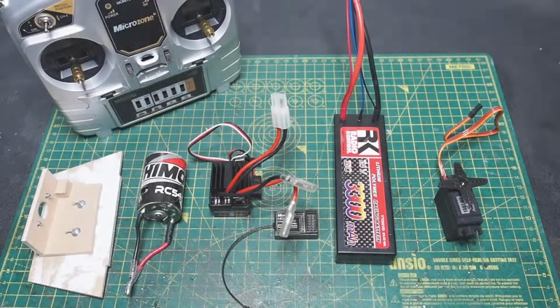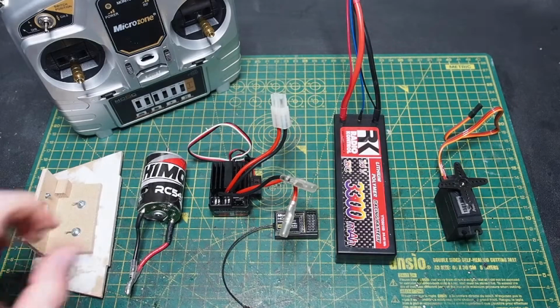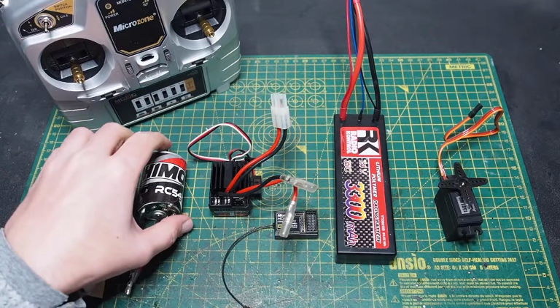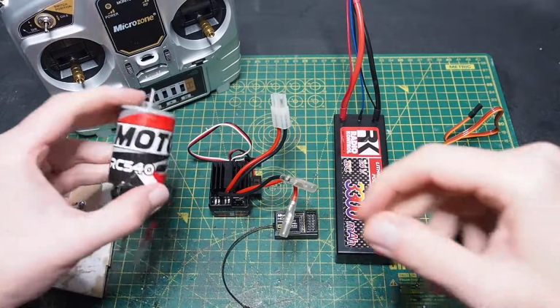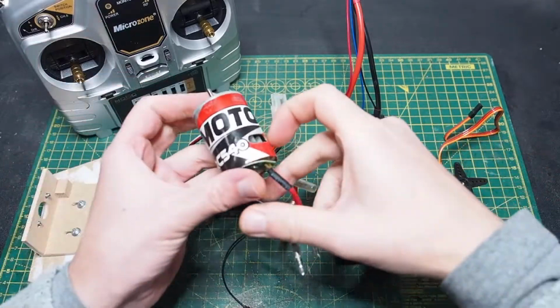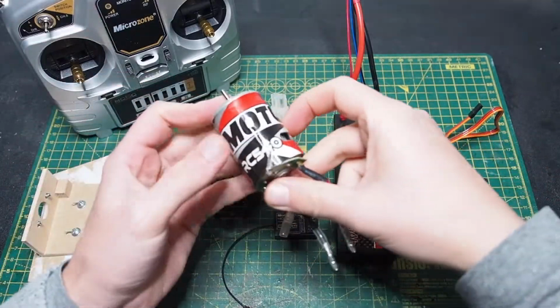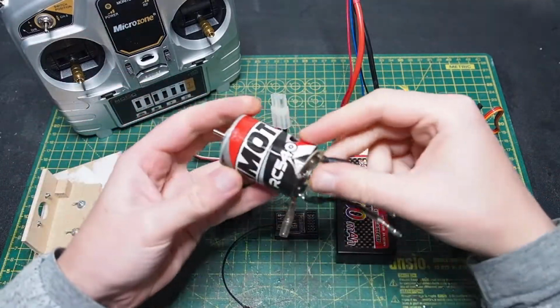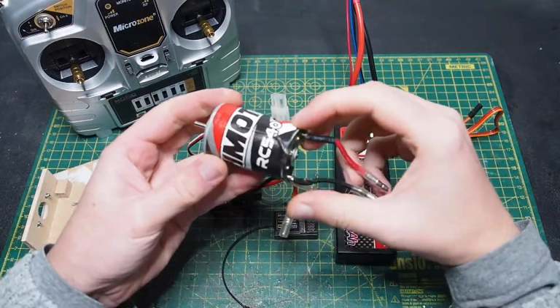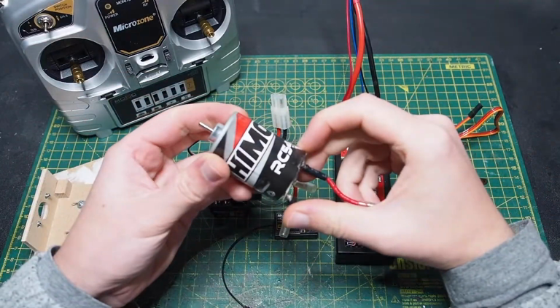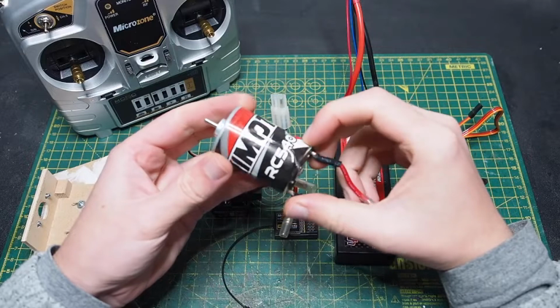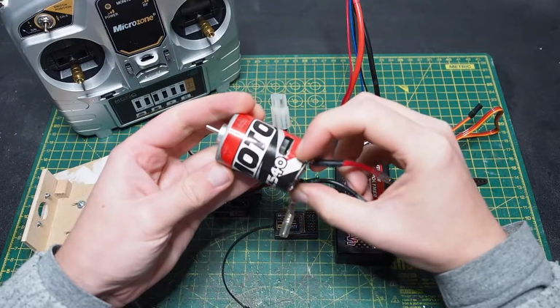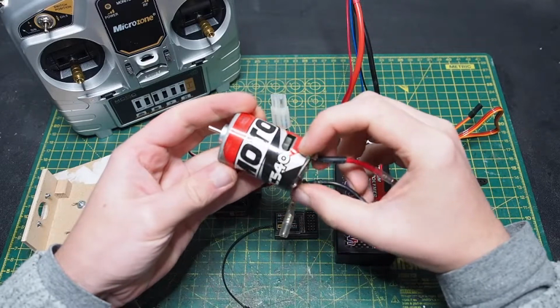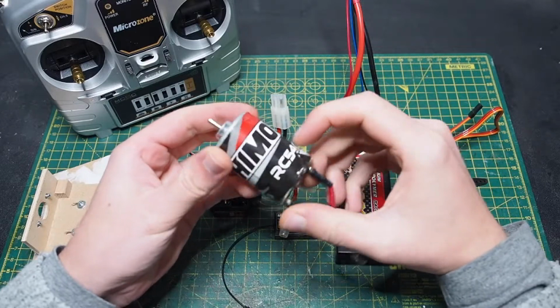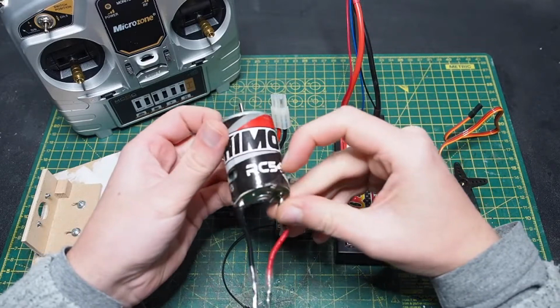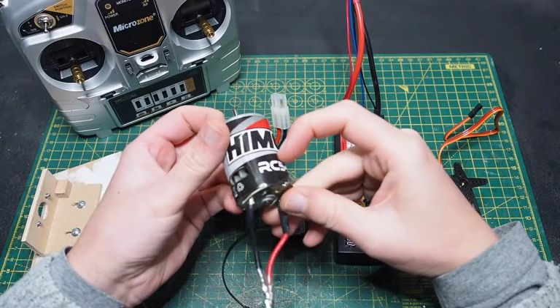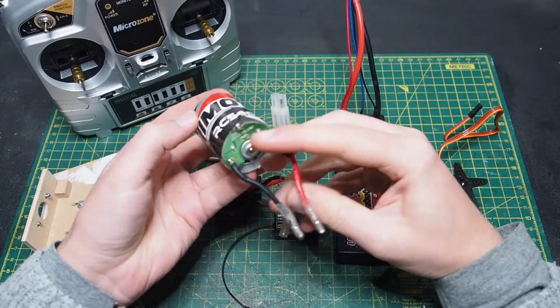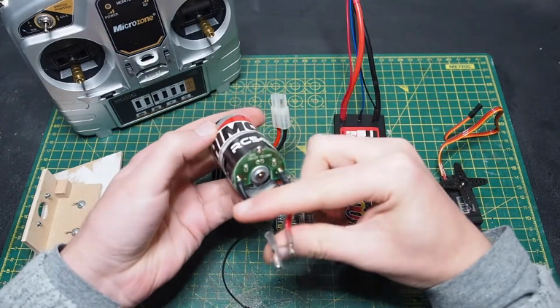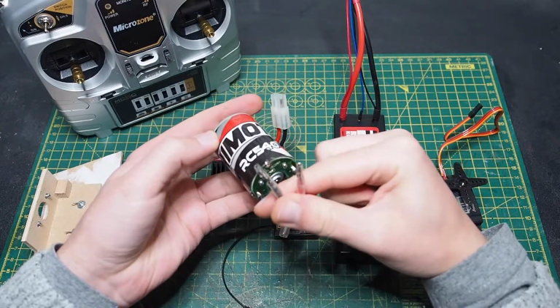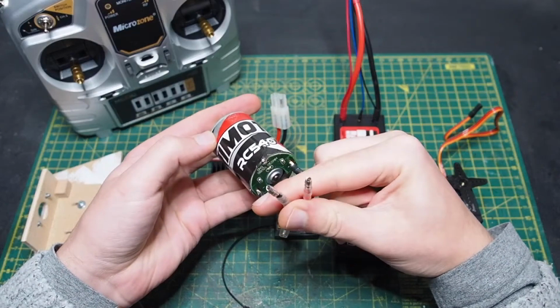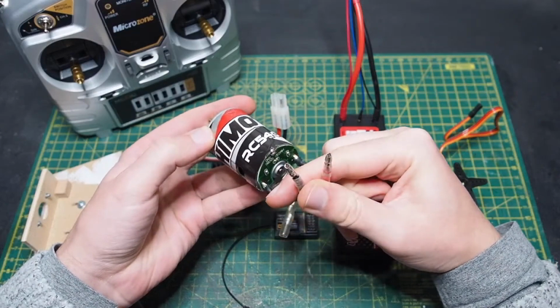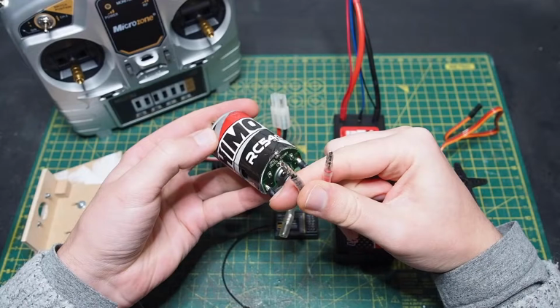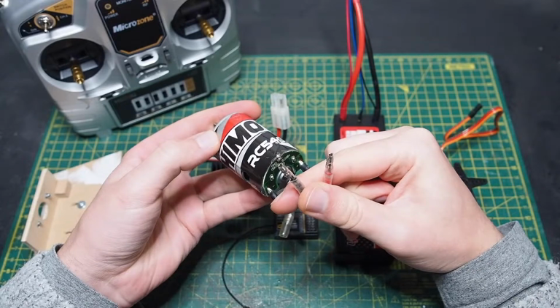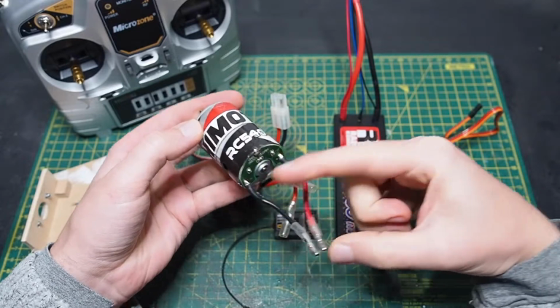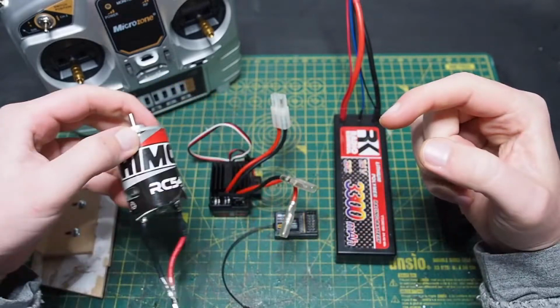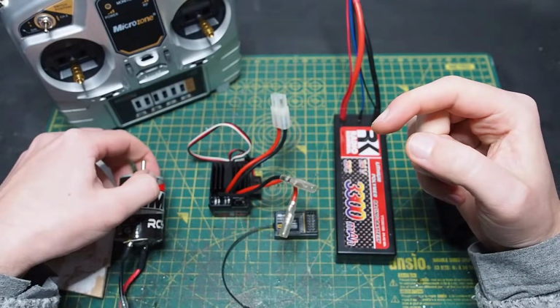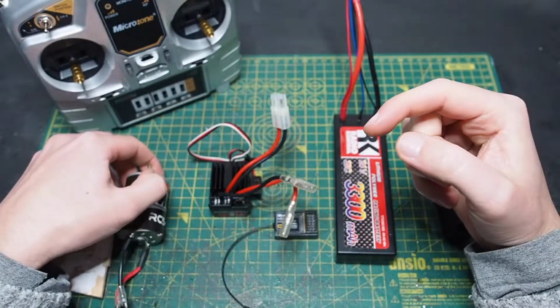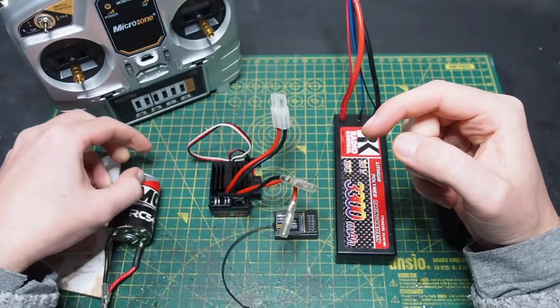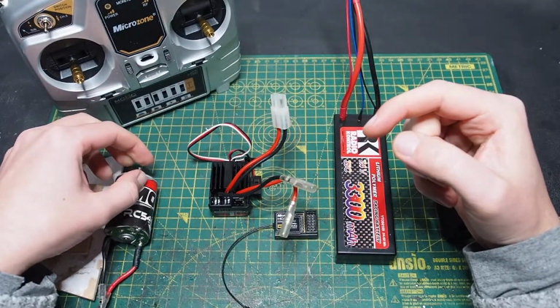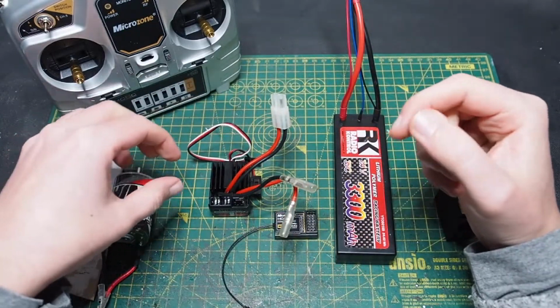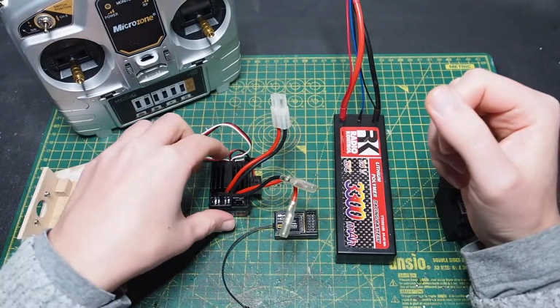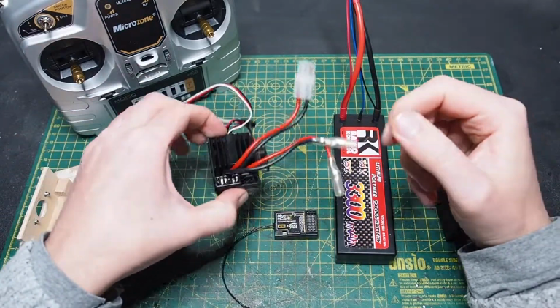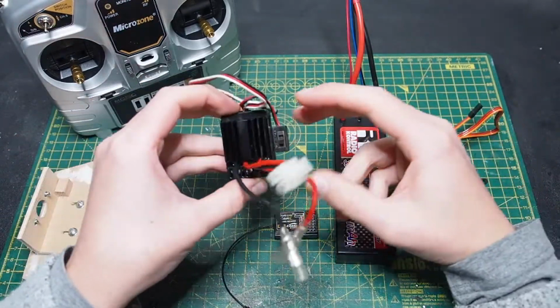First of all I have an iMoto motor RC540. It has two fast connectors which will connect to the speed controller, which is this one.